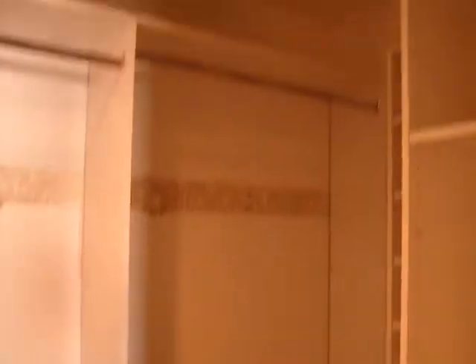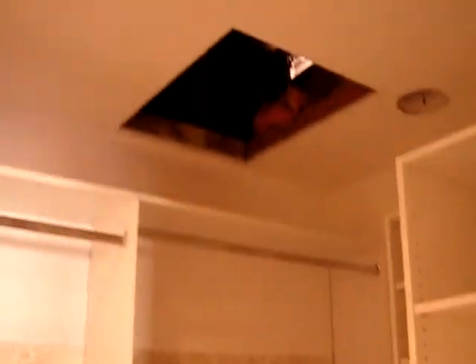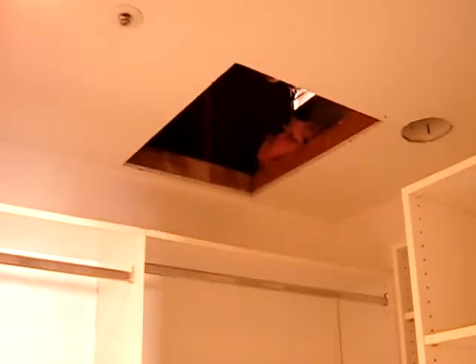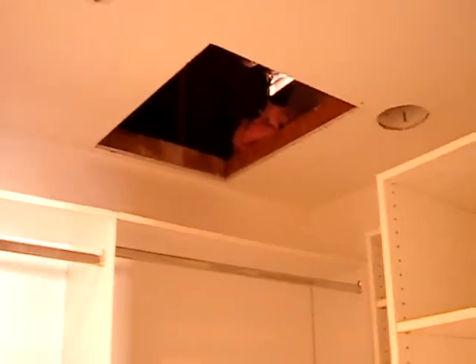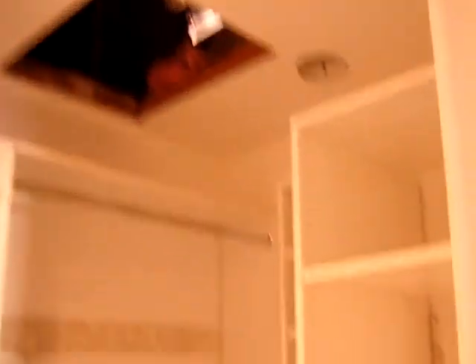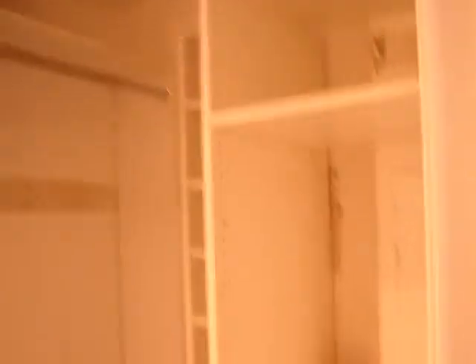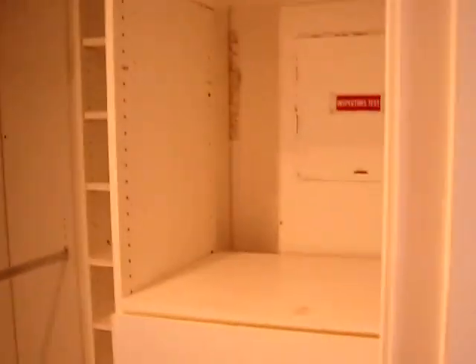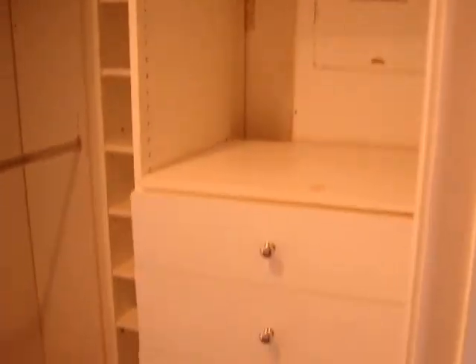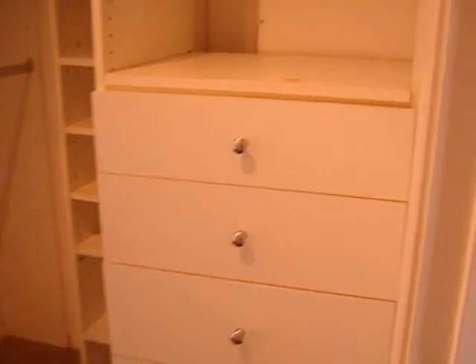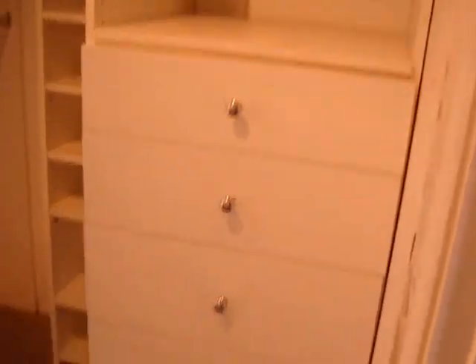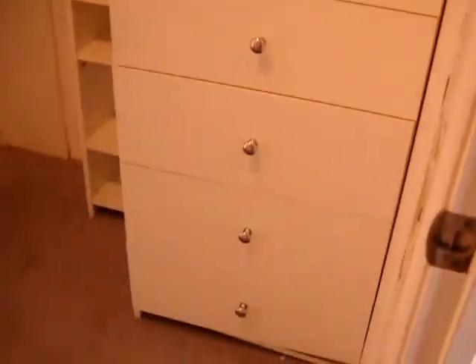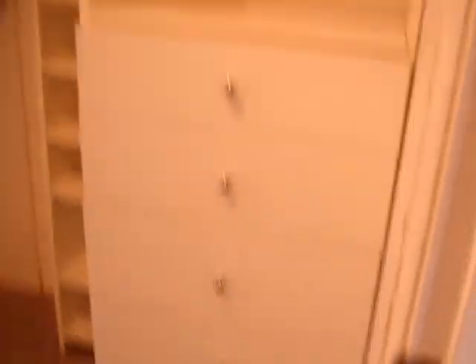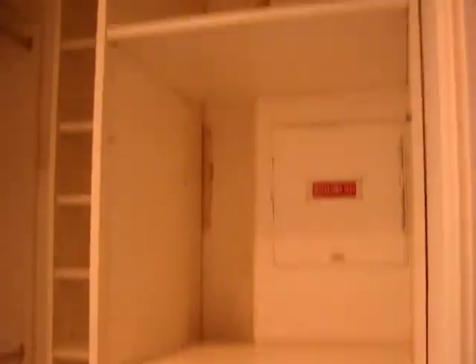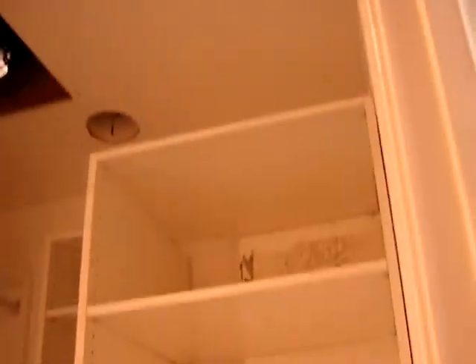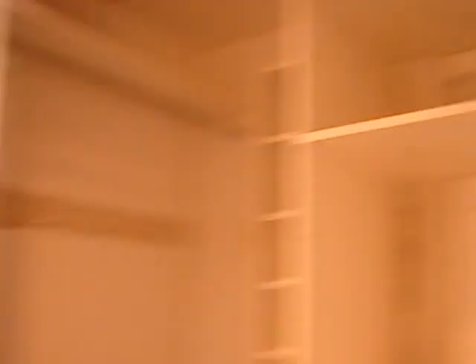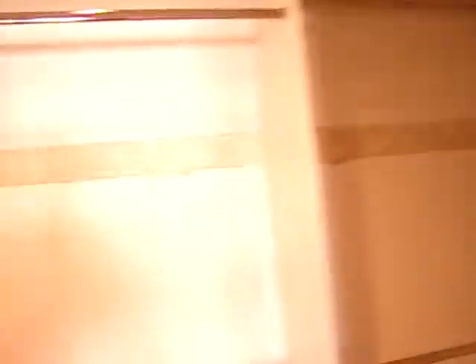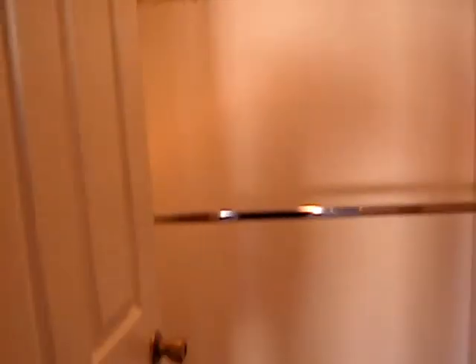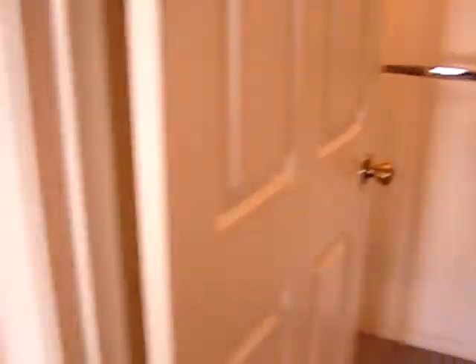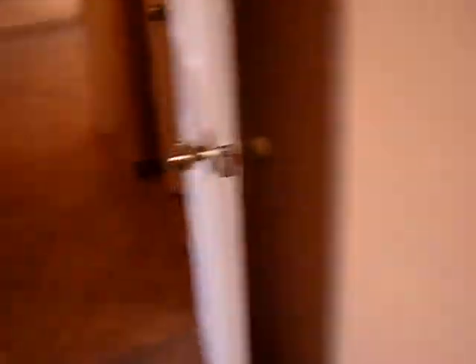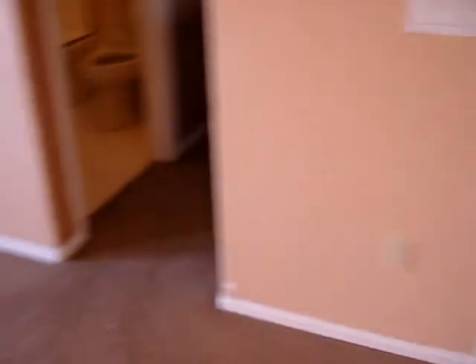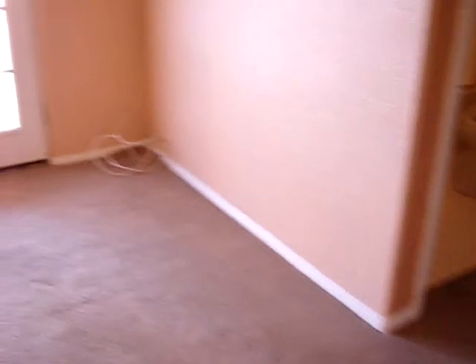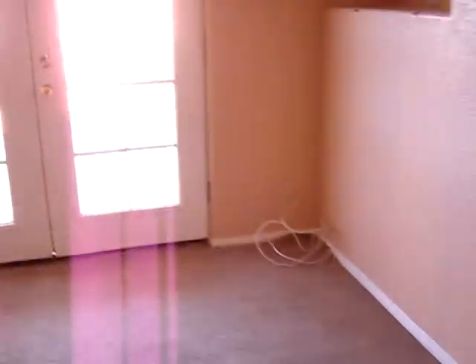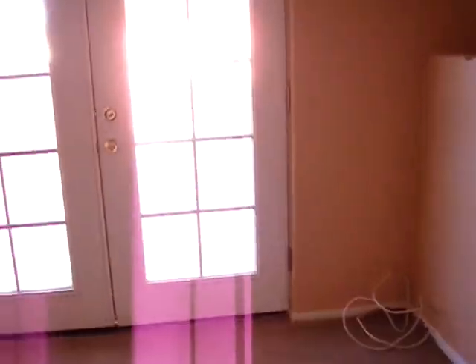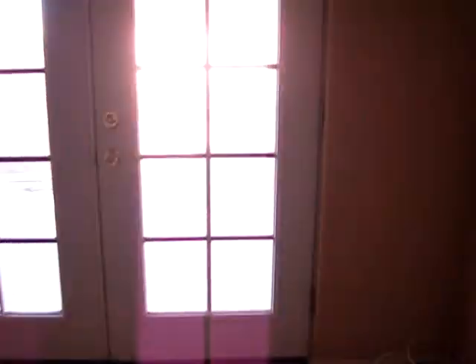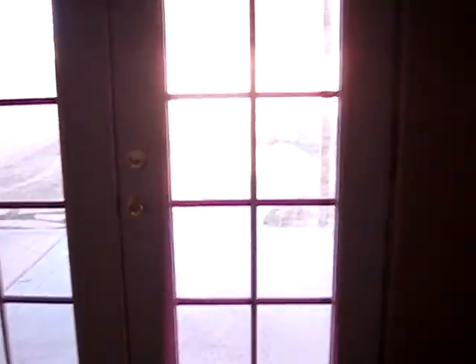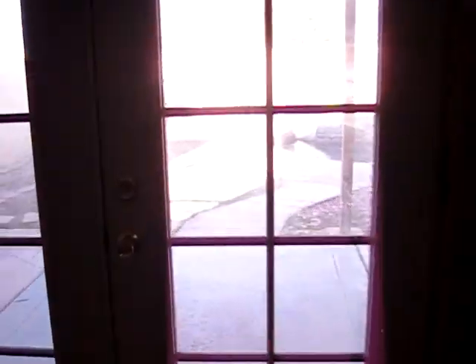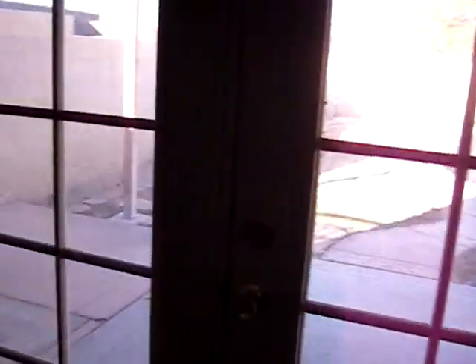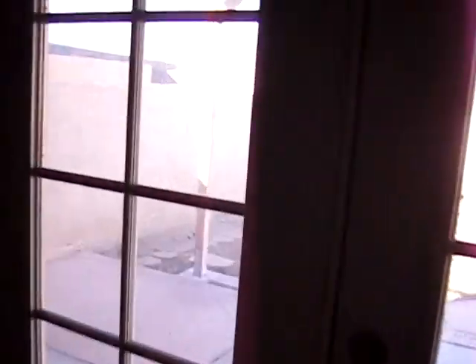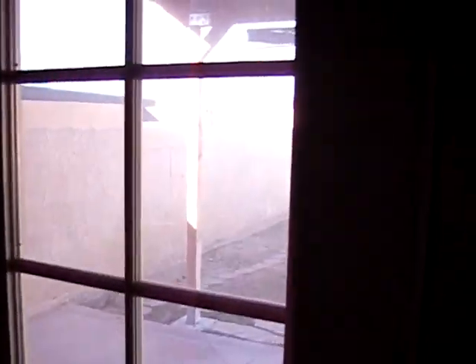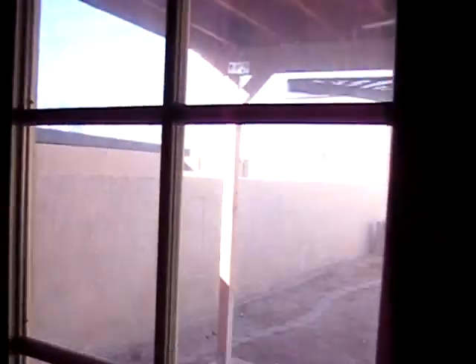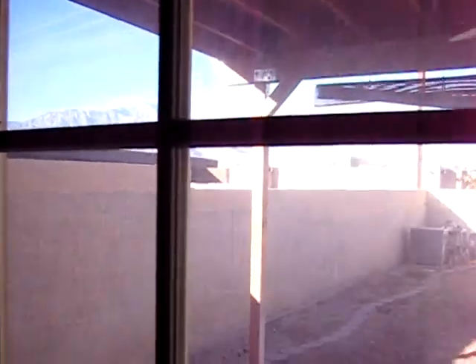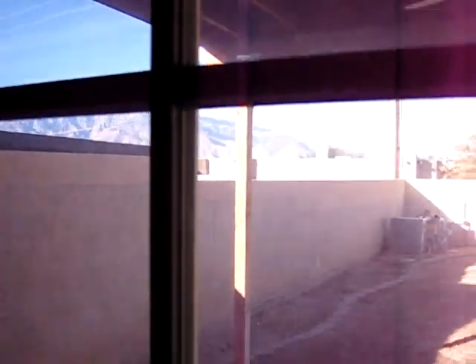There are some repairs needed right there. 10-foot high ceiling. It has a nice decent closet. It has a nice view from the master.